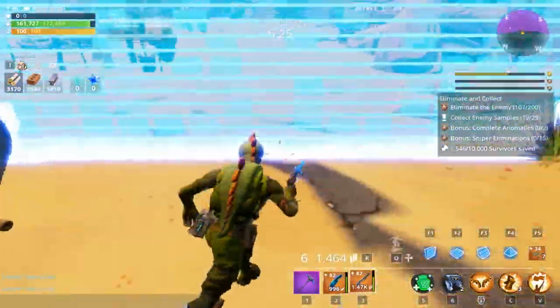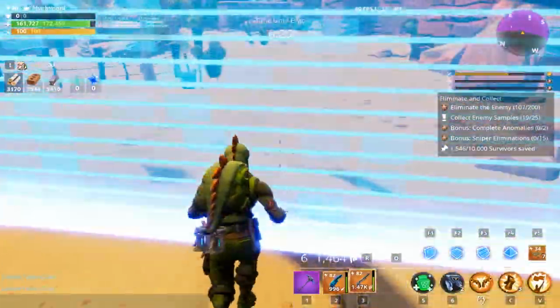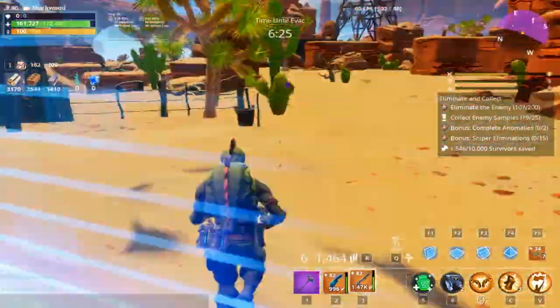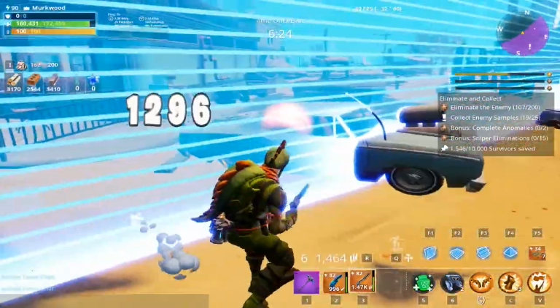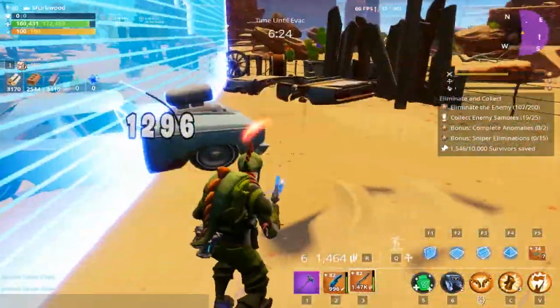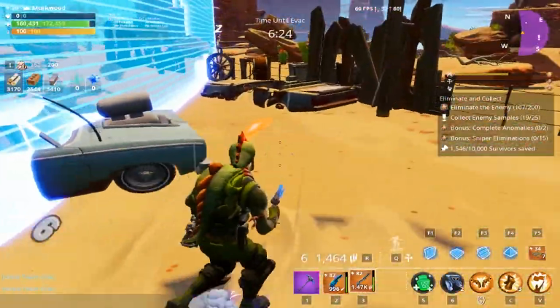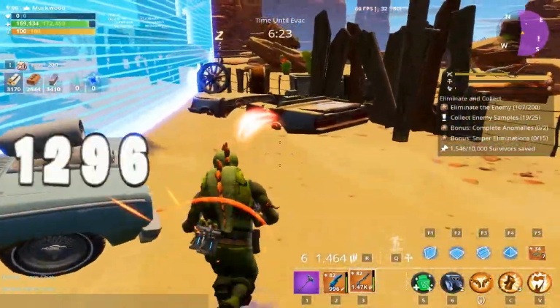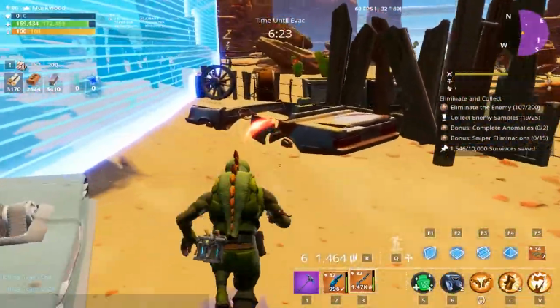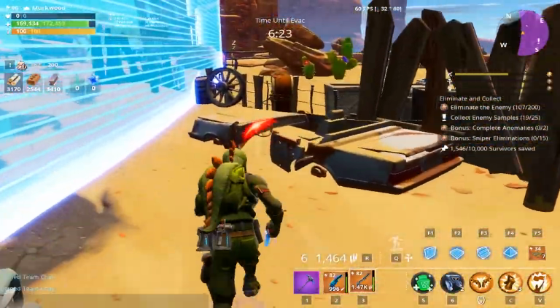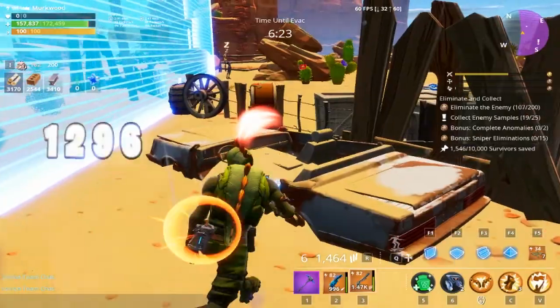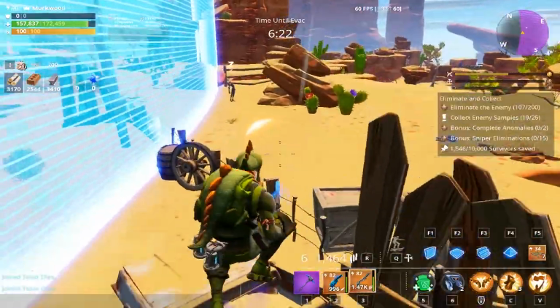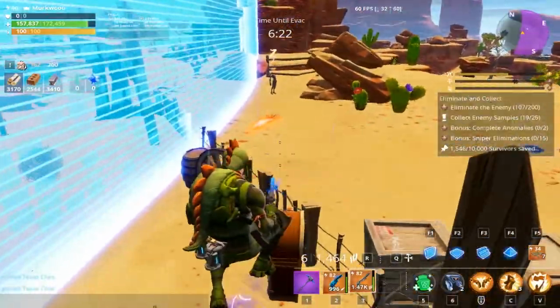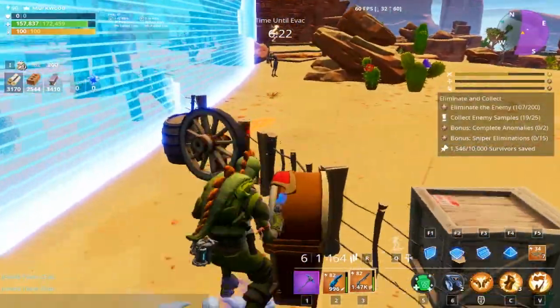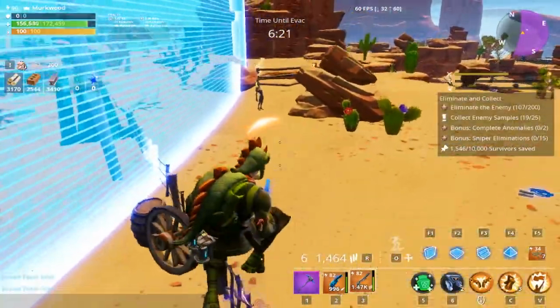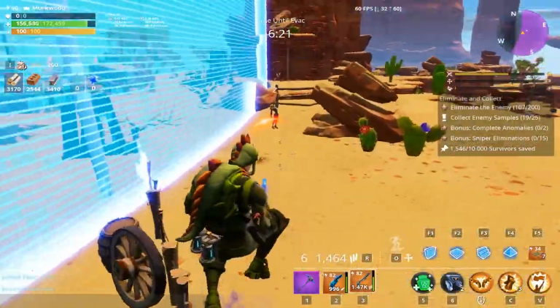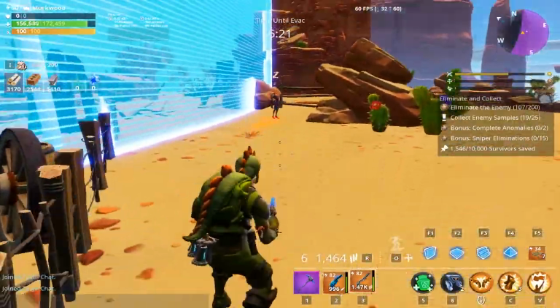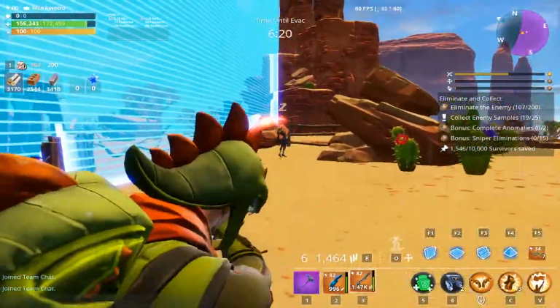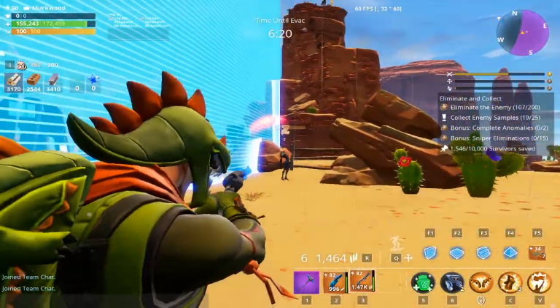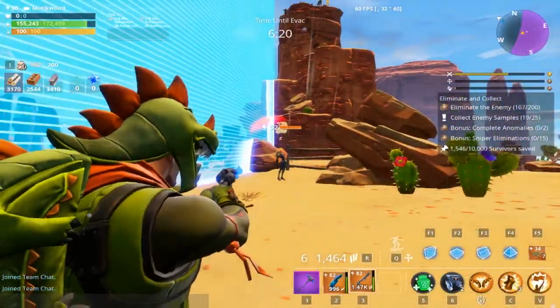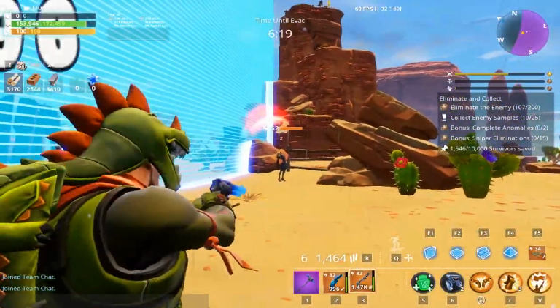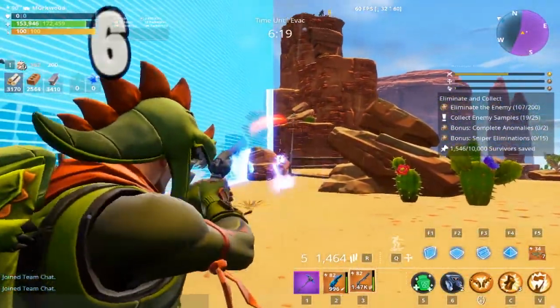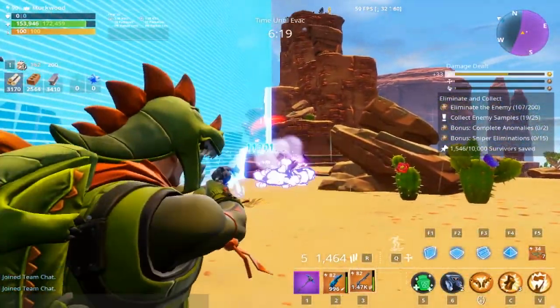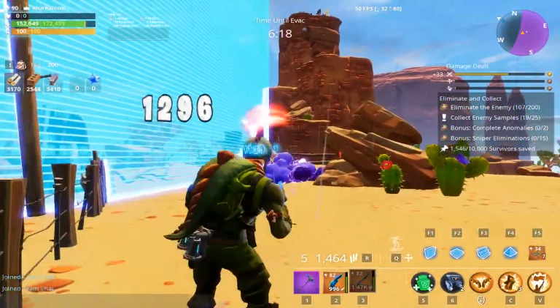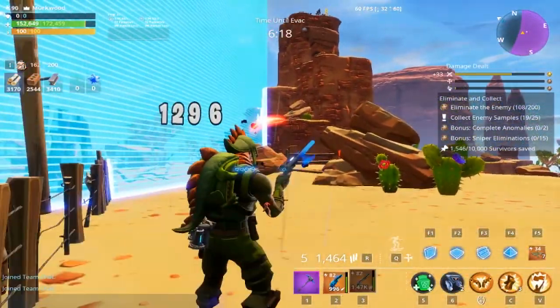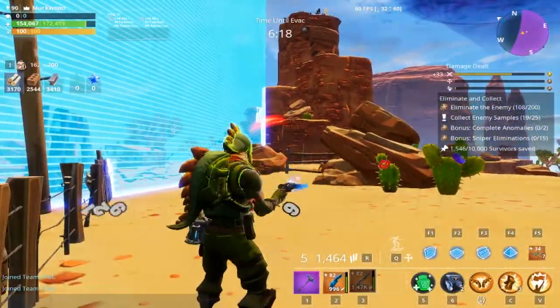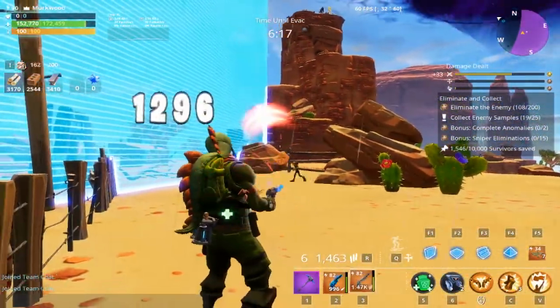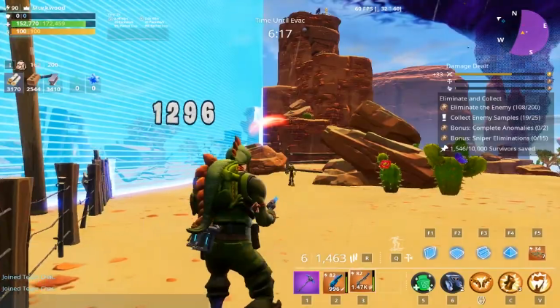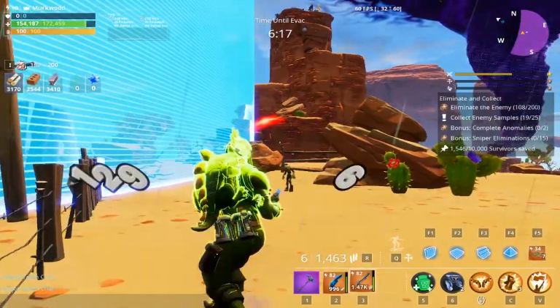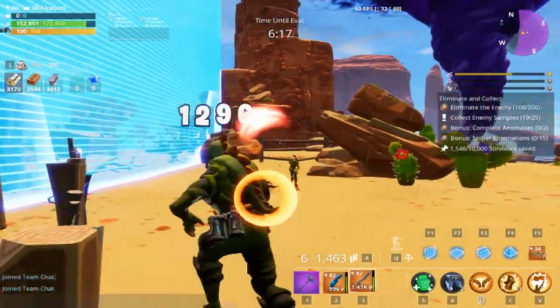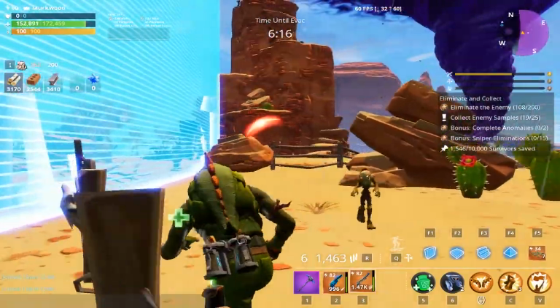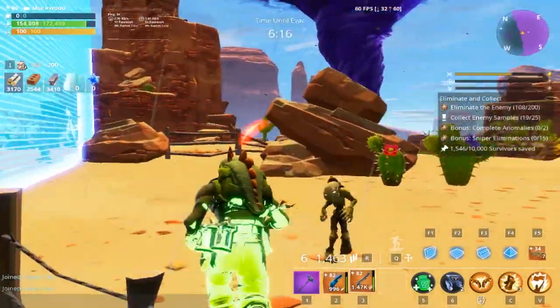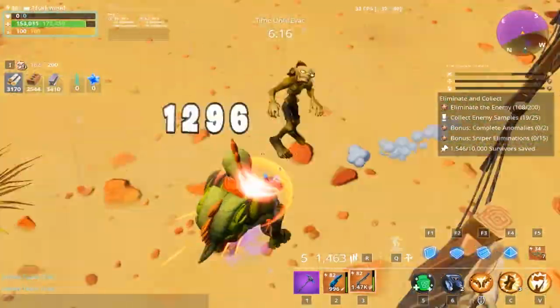The build is mostly beginner friendly, with the two Halloween characters — Calamity and Beetlejess — being the hardest to get. Everything else is available in the event store or in the base game as of May 24th, 2019.